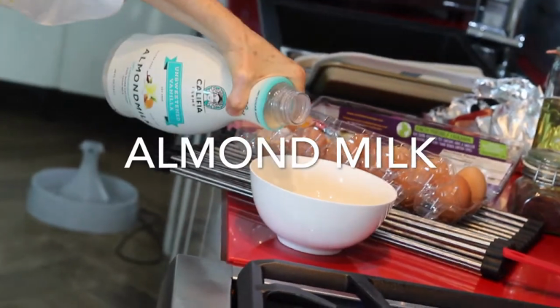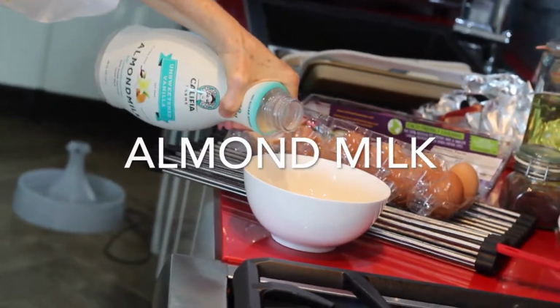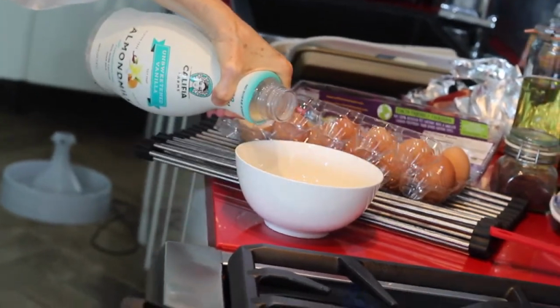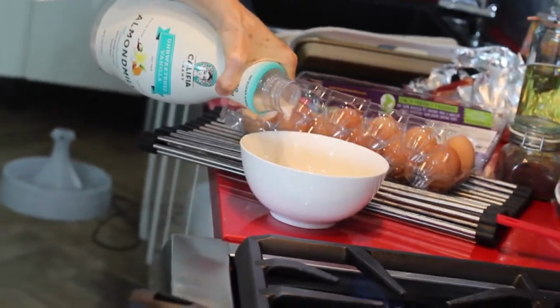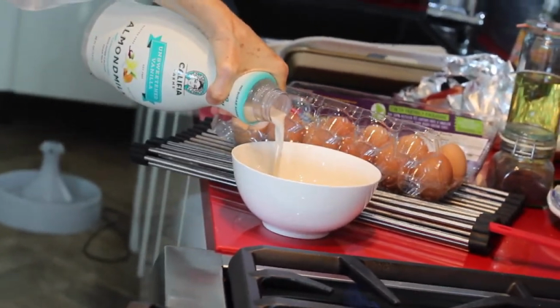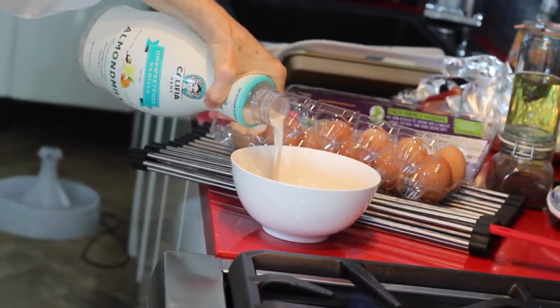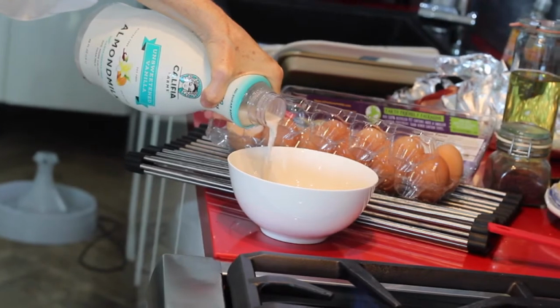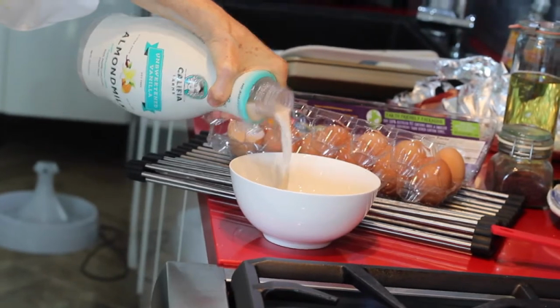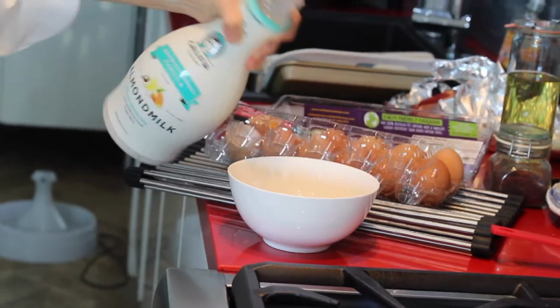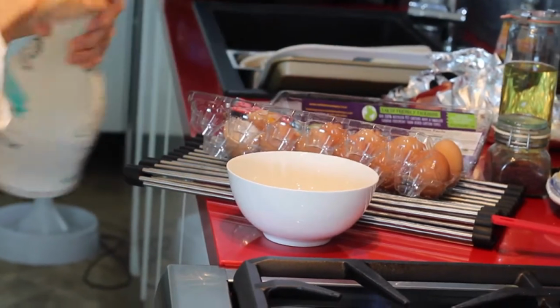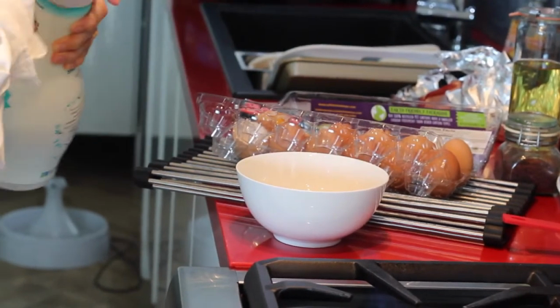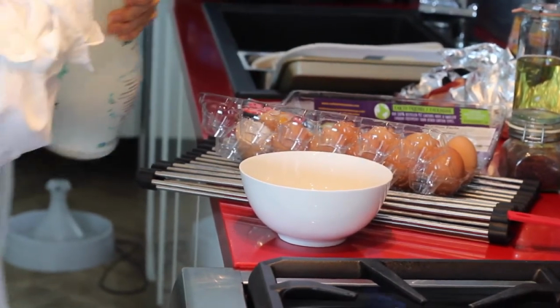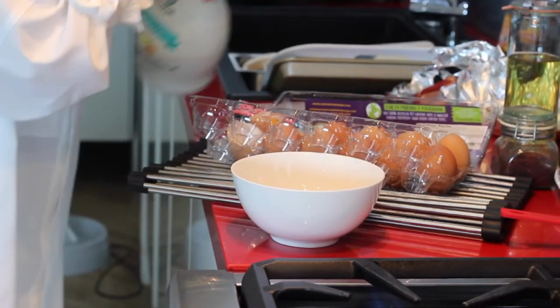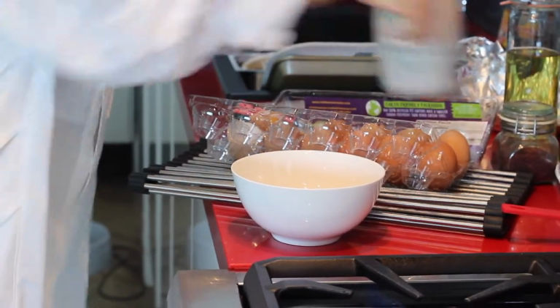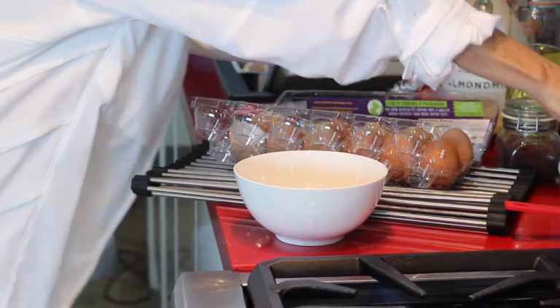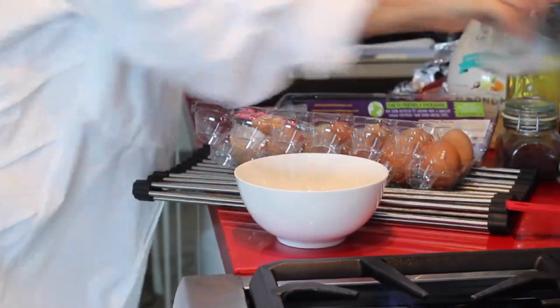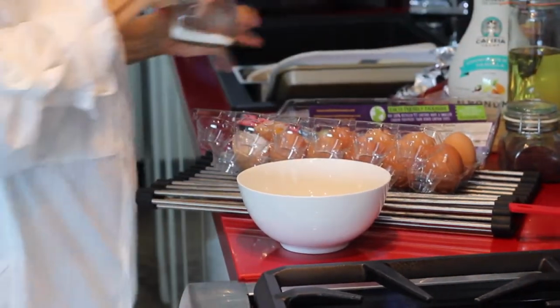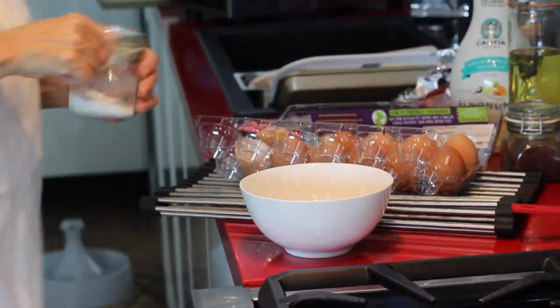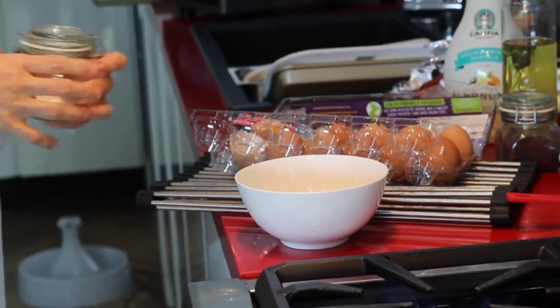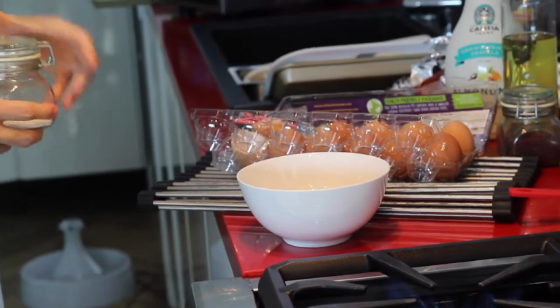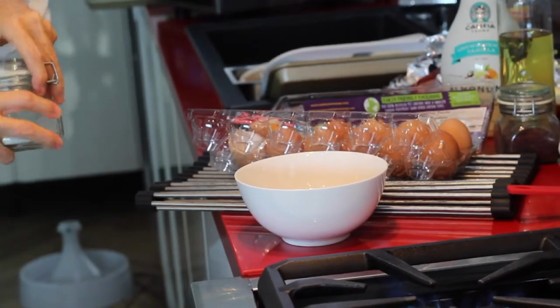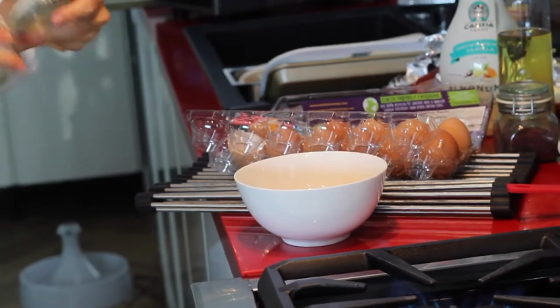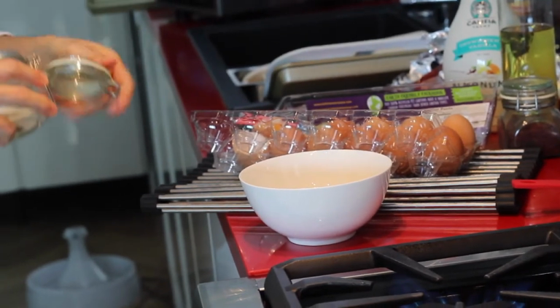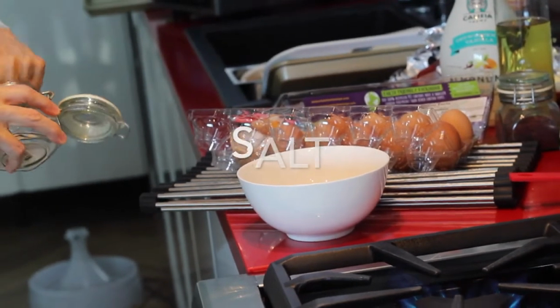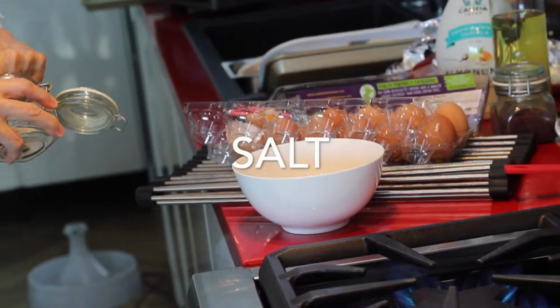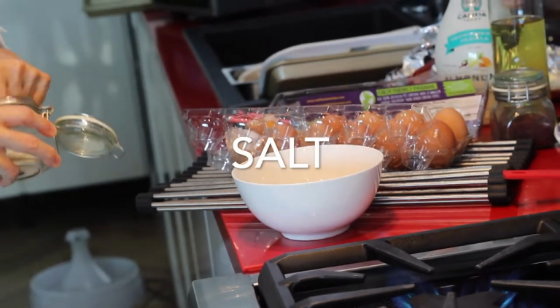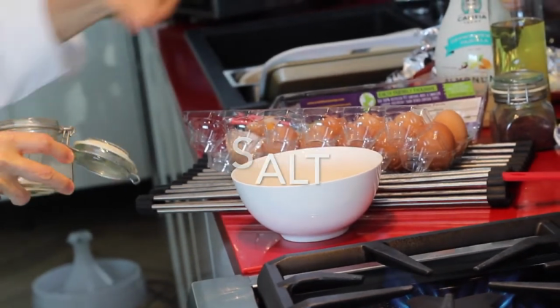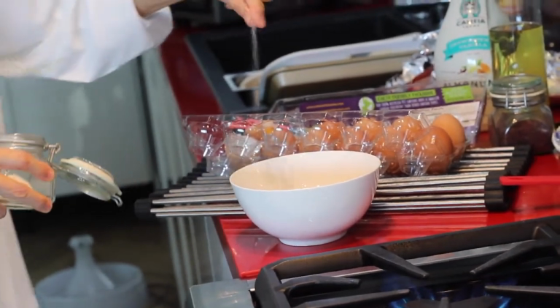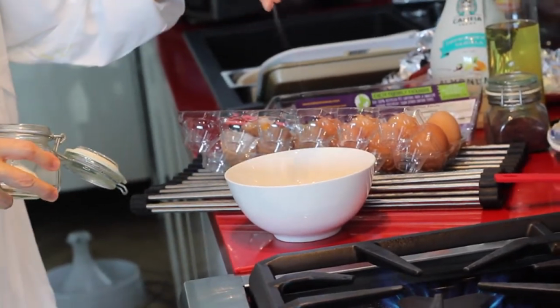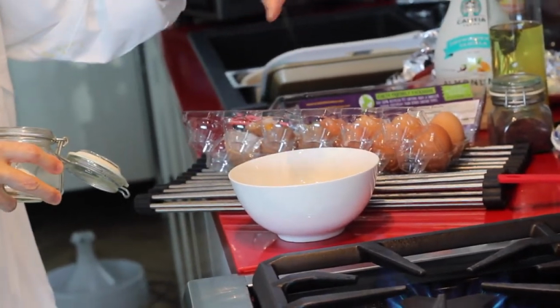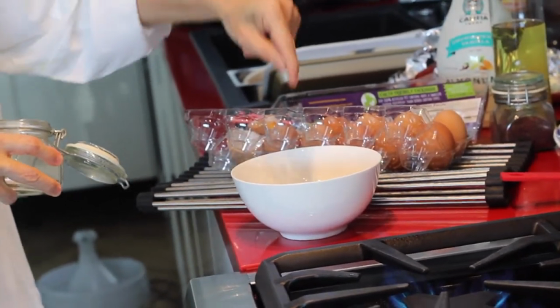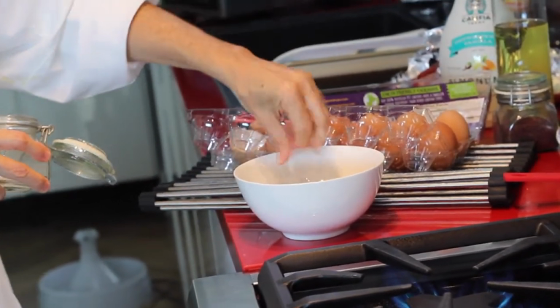You see how good the quality of those eggs is? The yolk doesn't want to separate from the egg. I'm gonna add a drizzle of almond milk — it can be regular milk, almond milk, or soy milk, whatever milk you have.